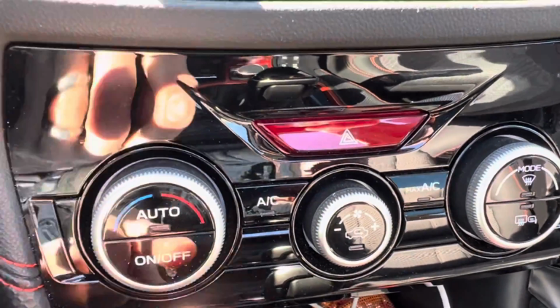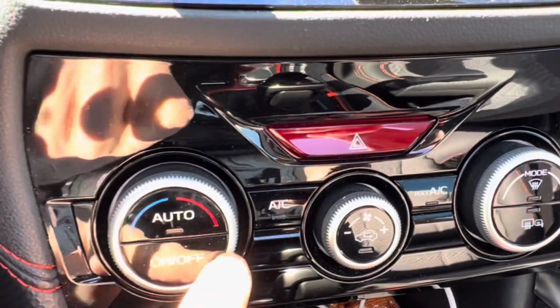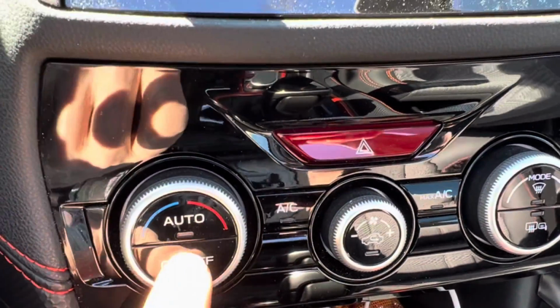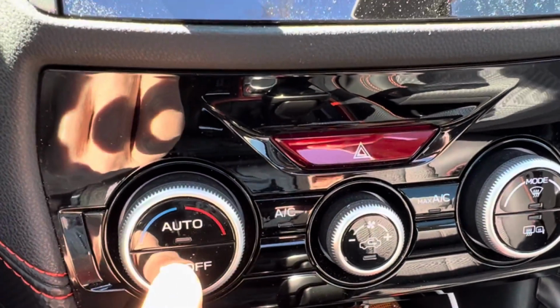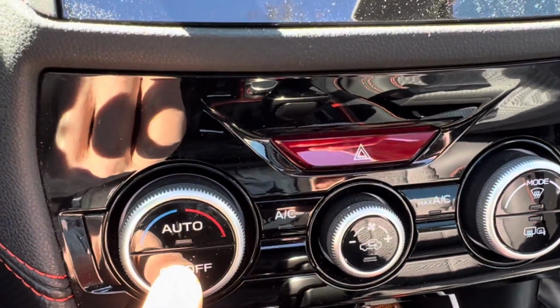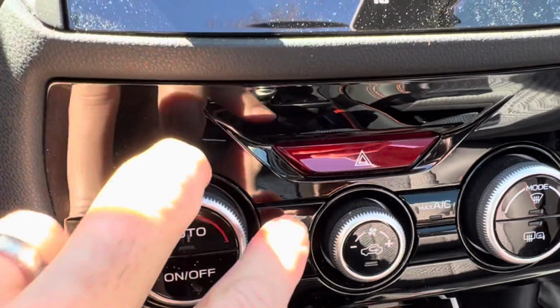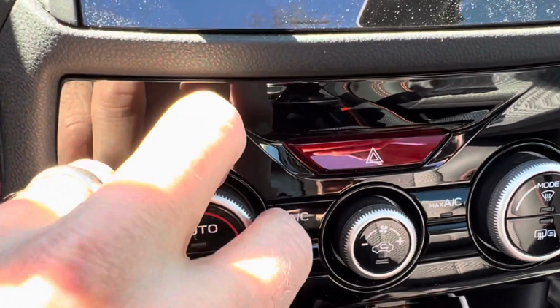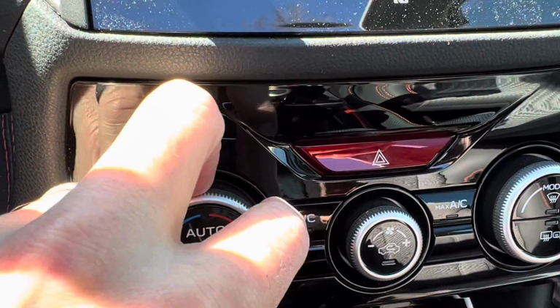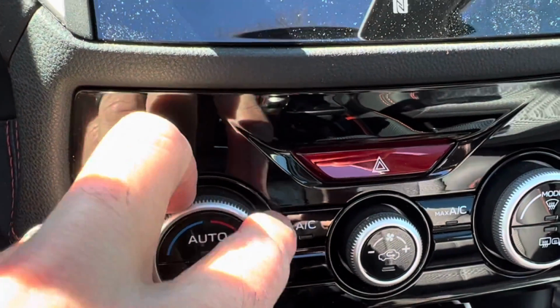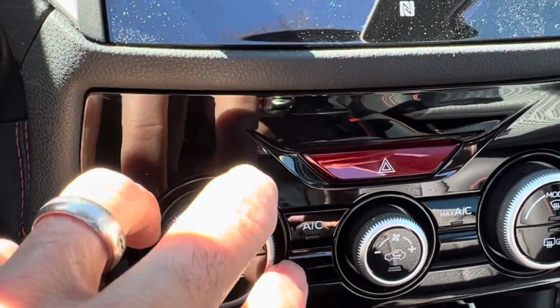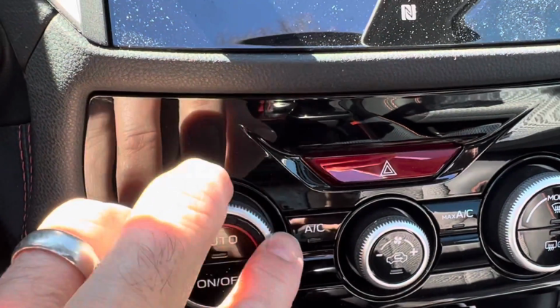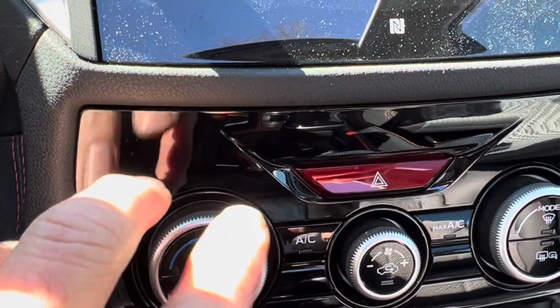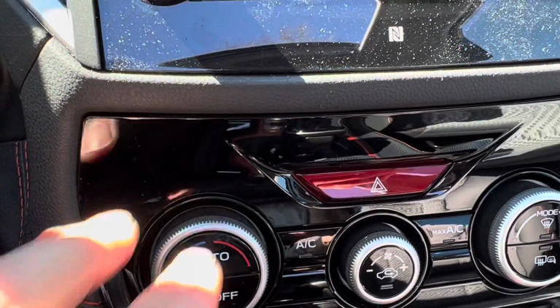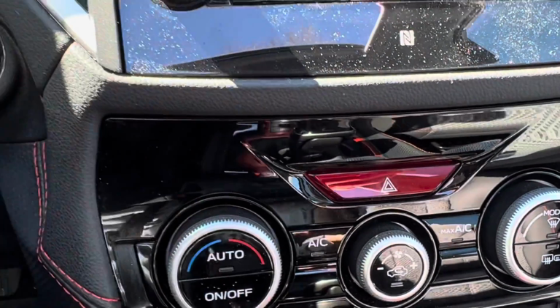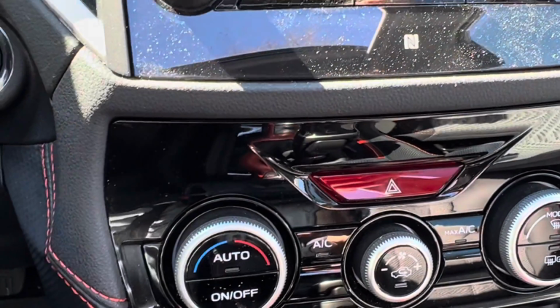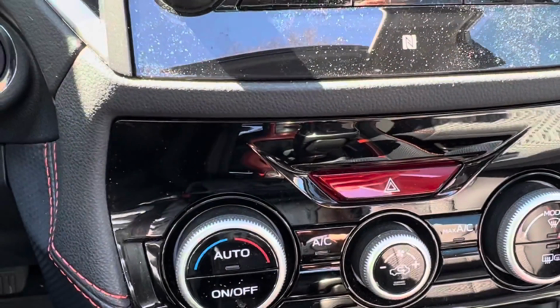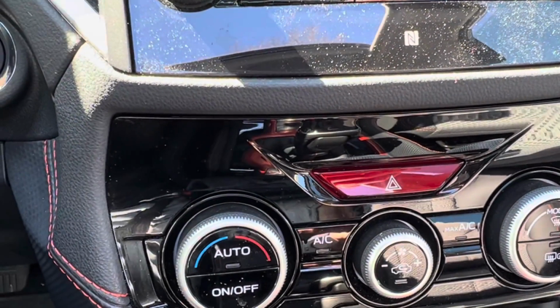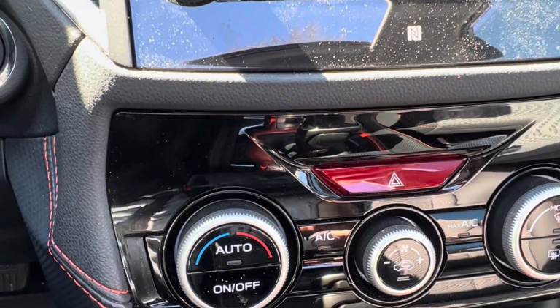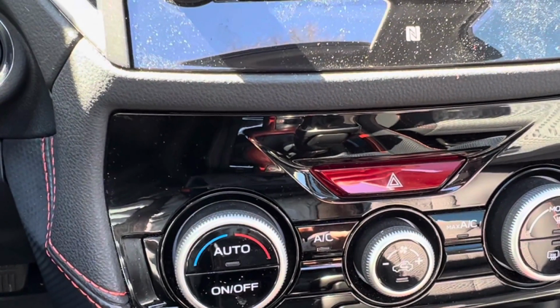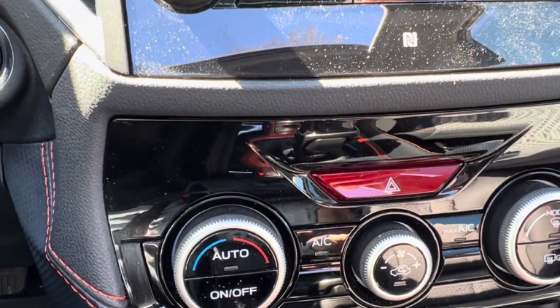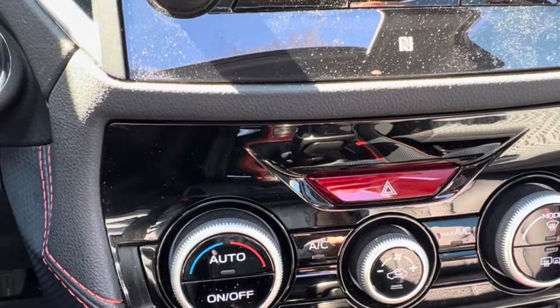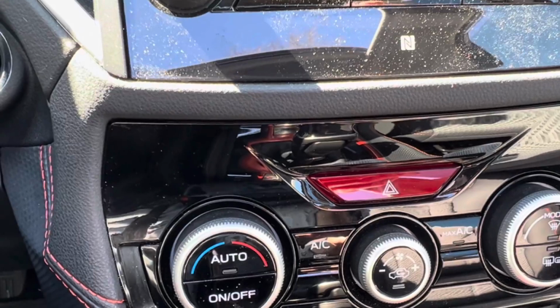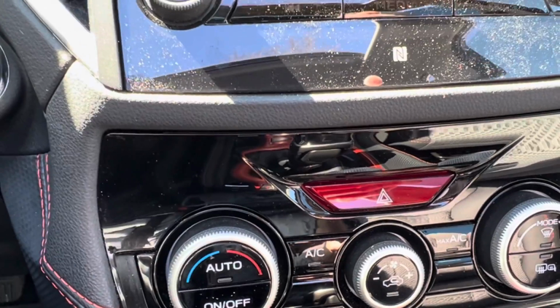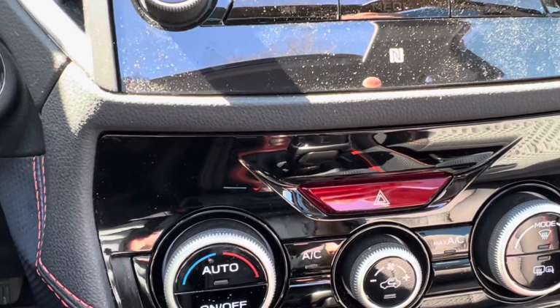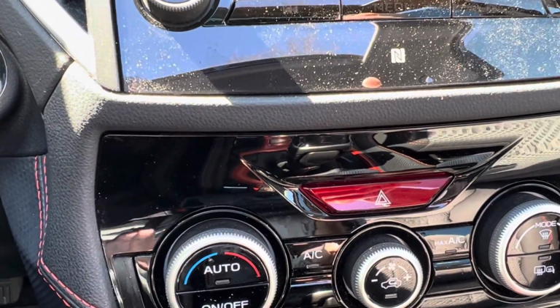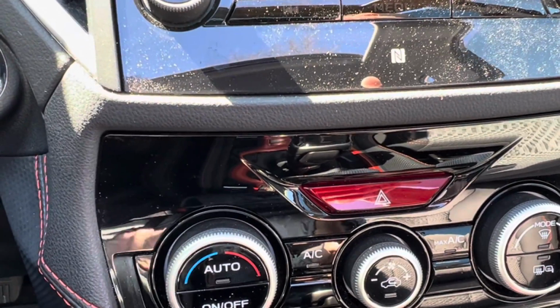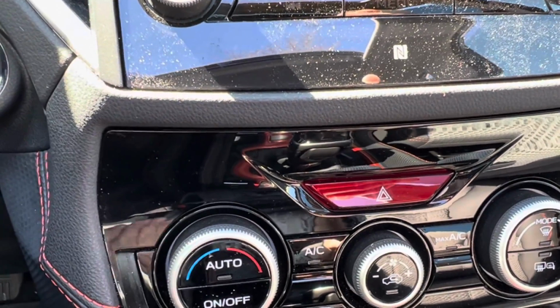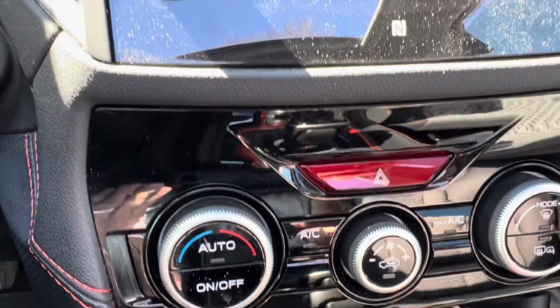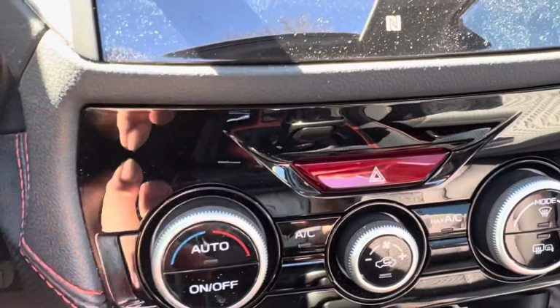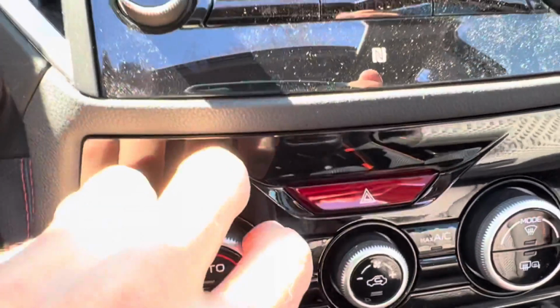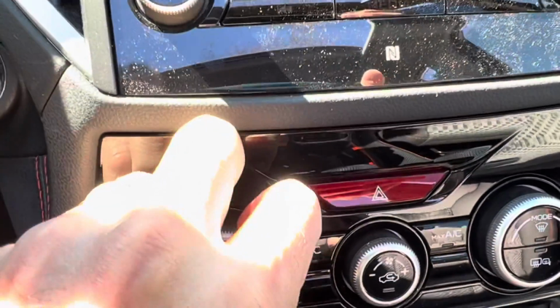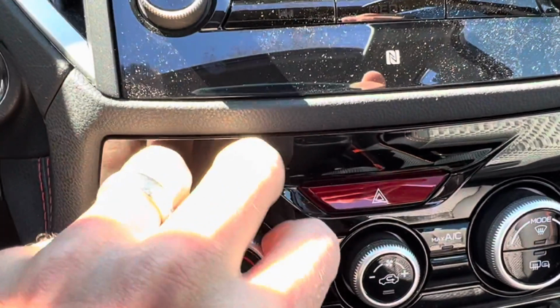Turning it on is right here. If you want to adjust from different levels, like if it's coming at you versus coming at you and also going near your feet, just turn this dial.